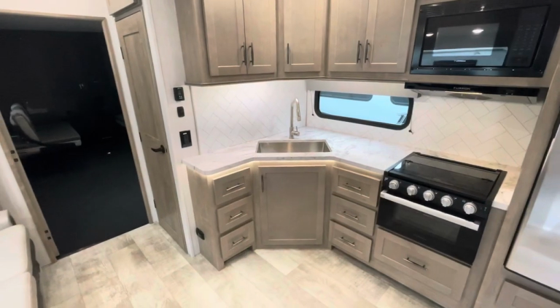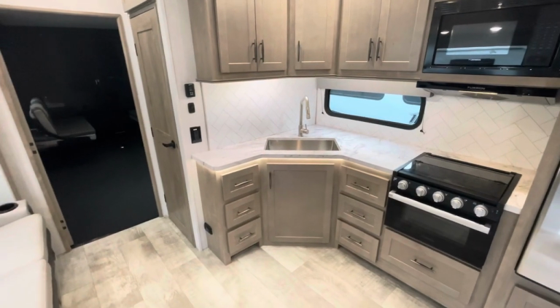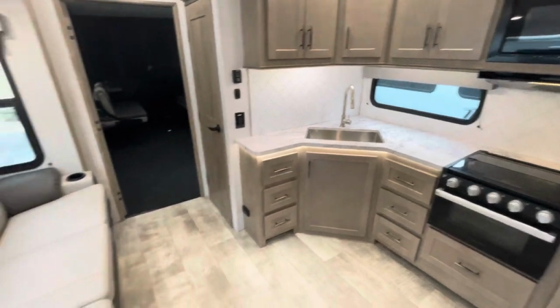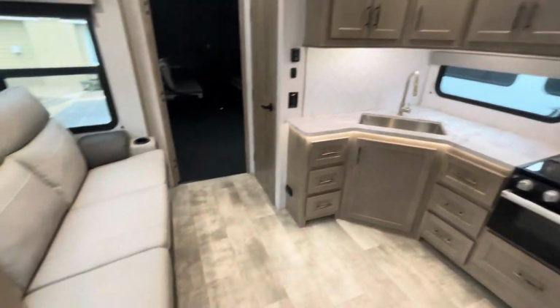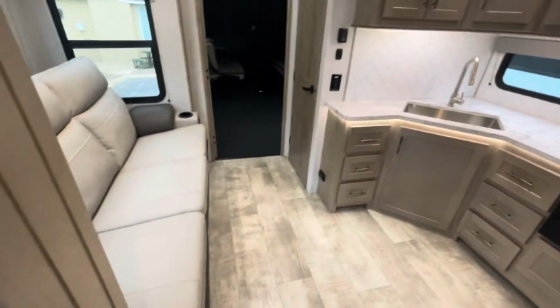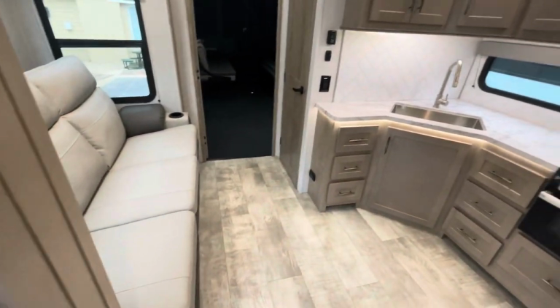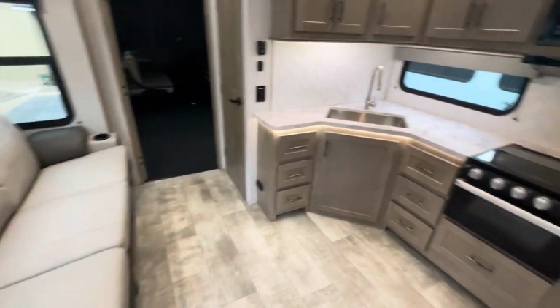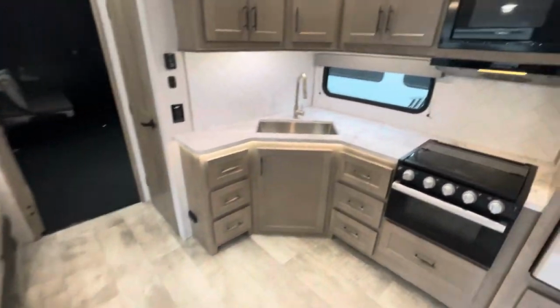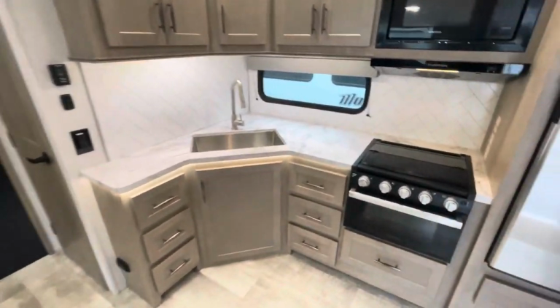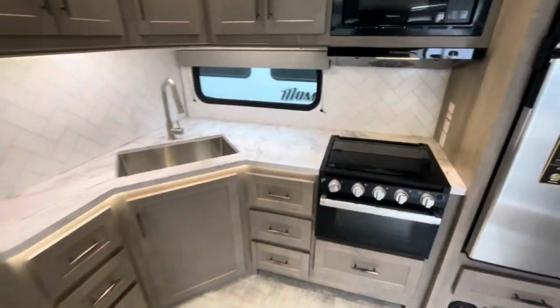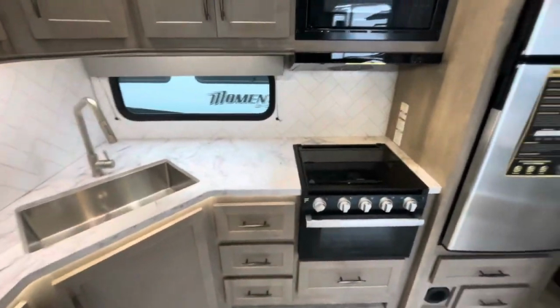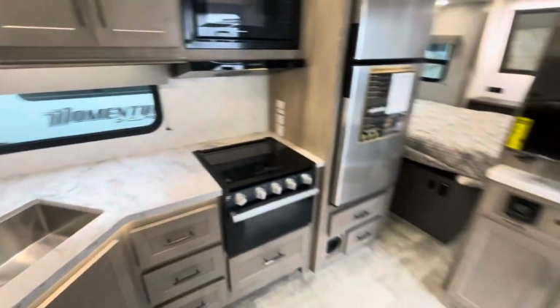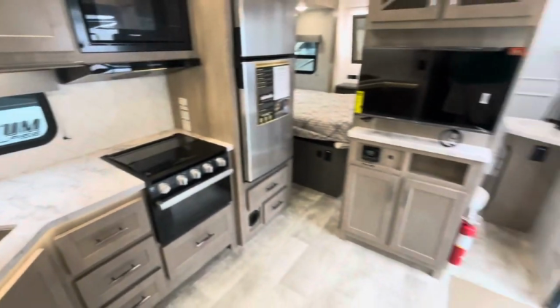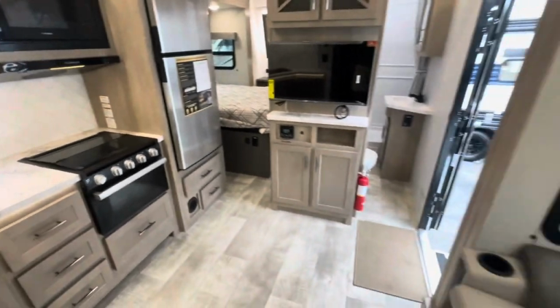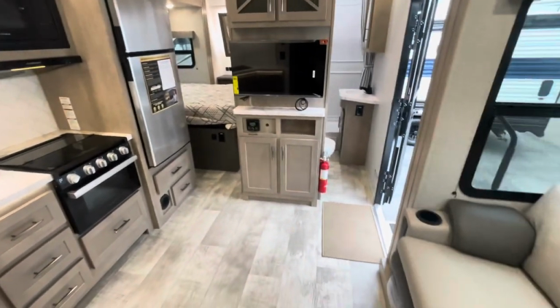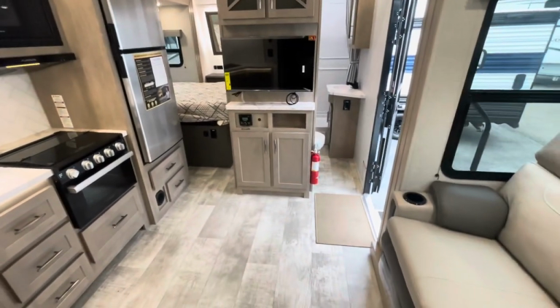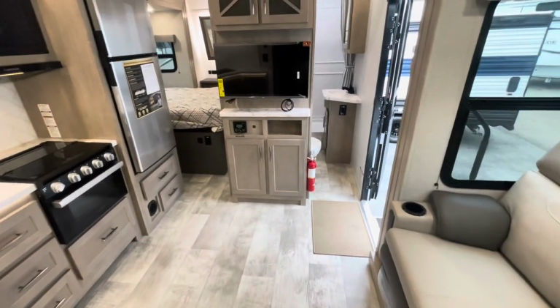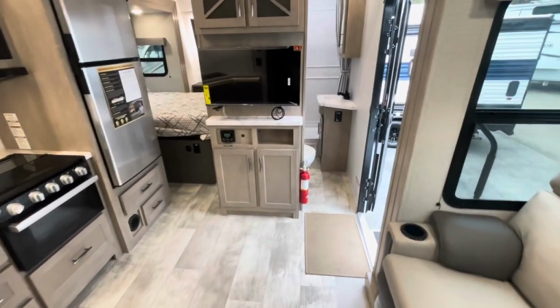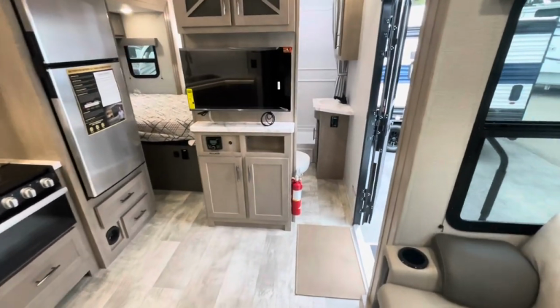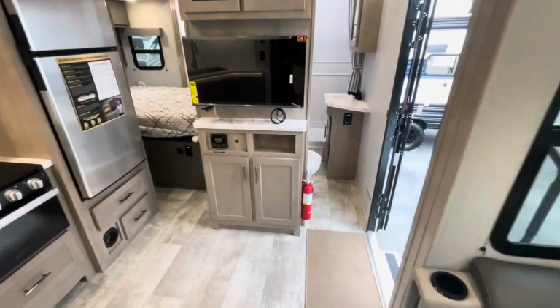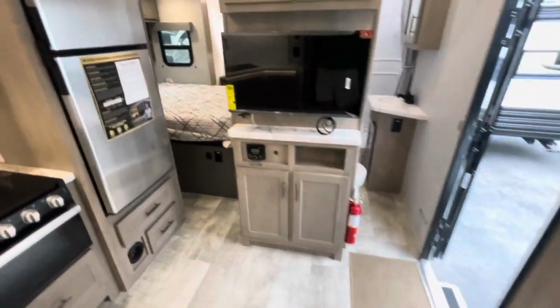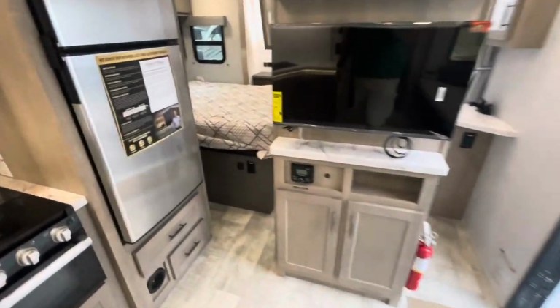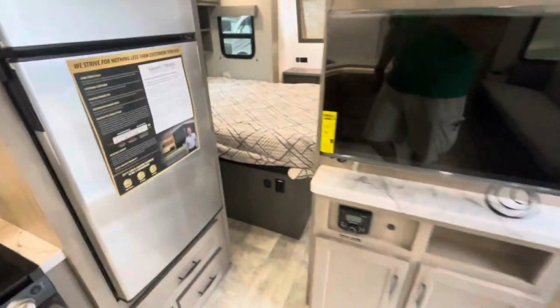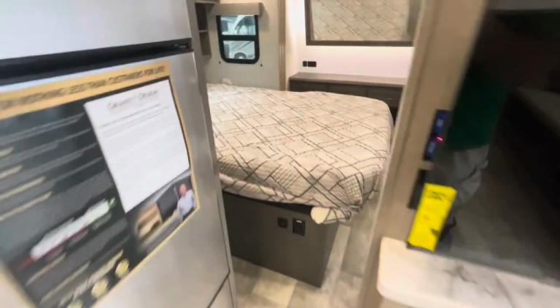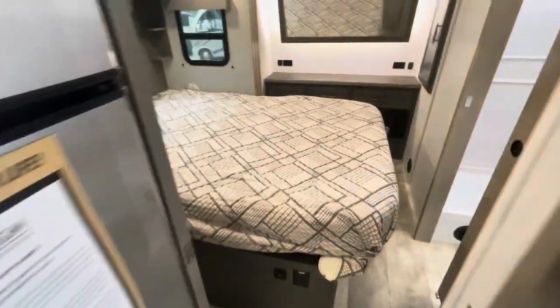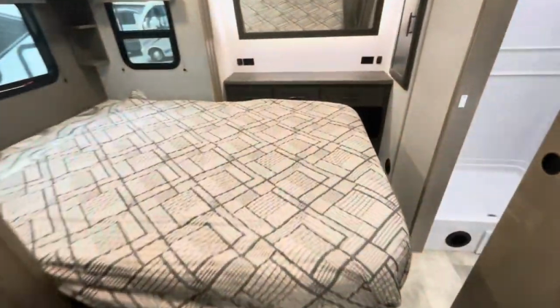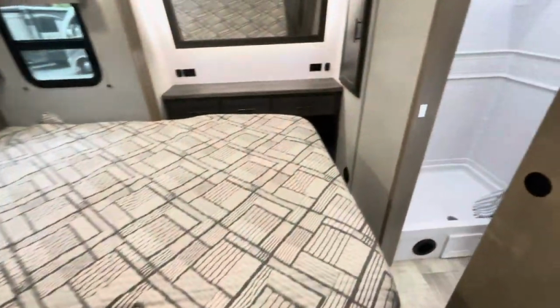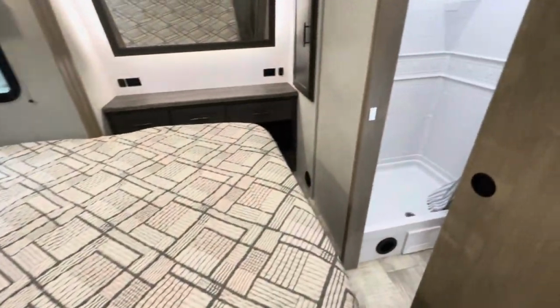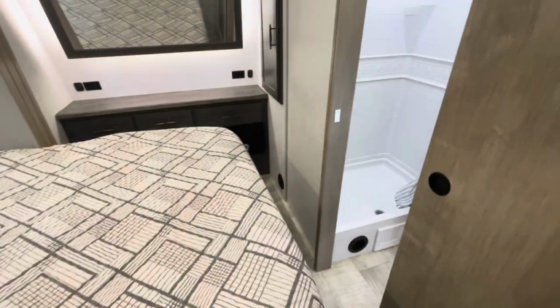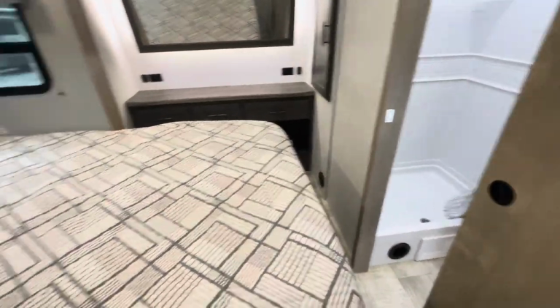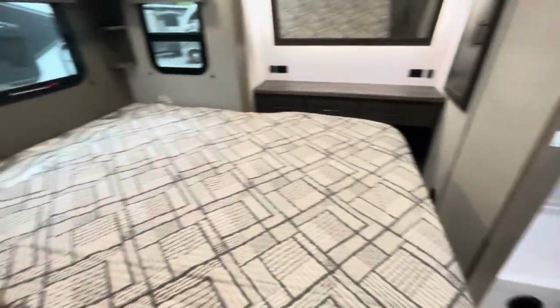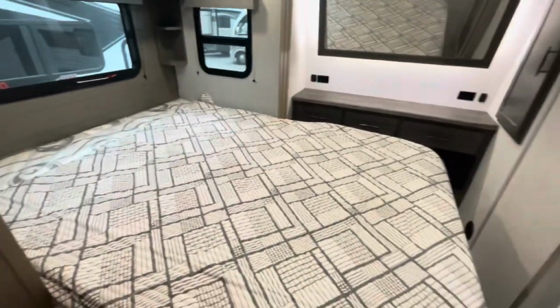Standing at the entry door looking in, you've got the slide out with nice light cabinetry. There's a quick entryway to the bathroom and the bedroom with the slide, which also has access to the bathroom.